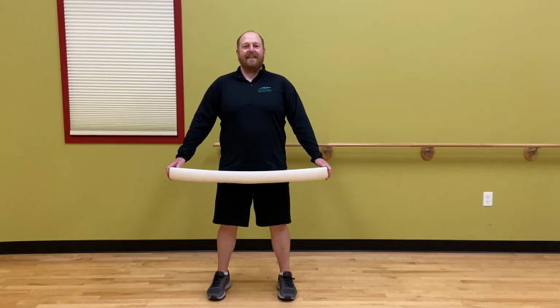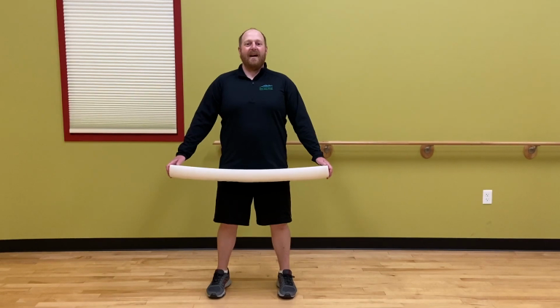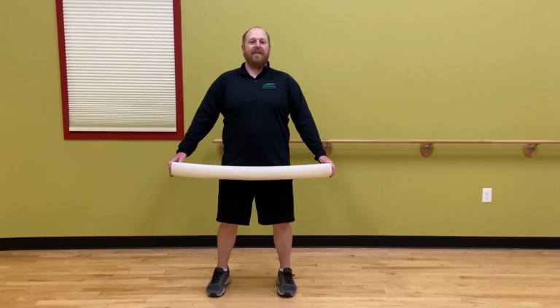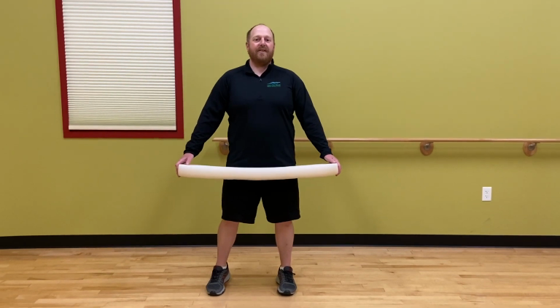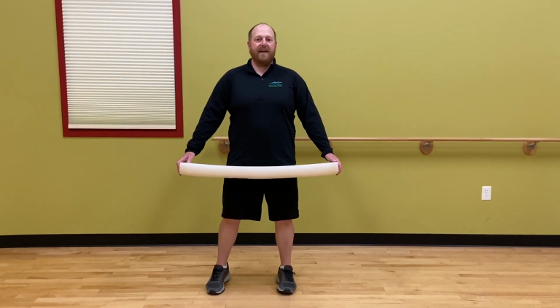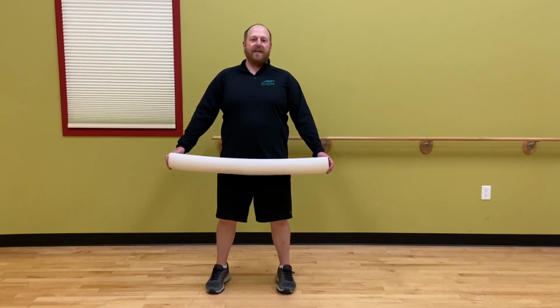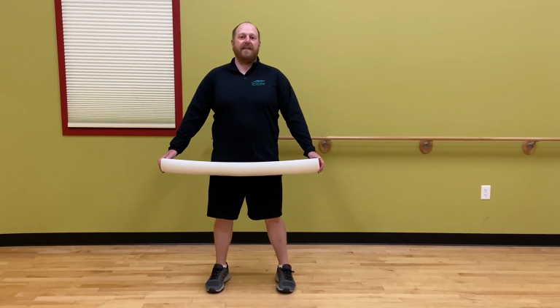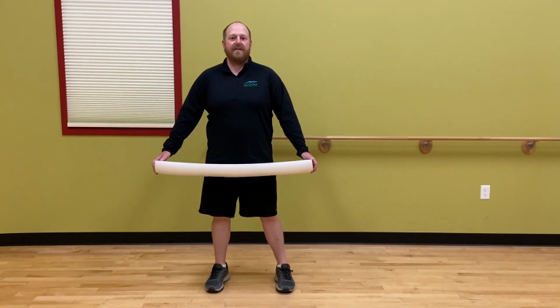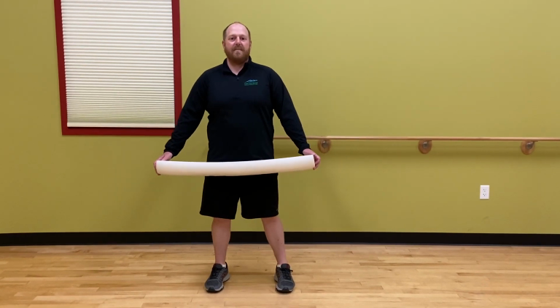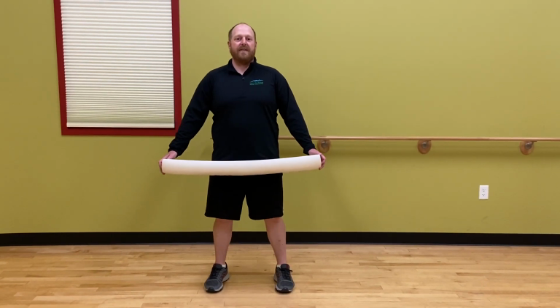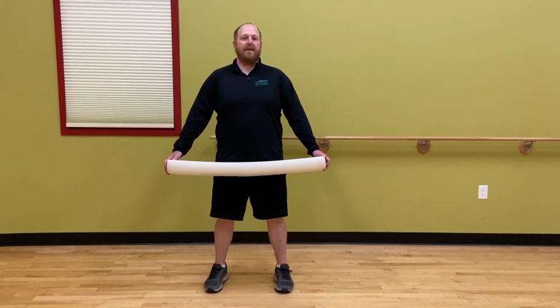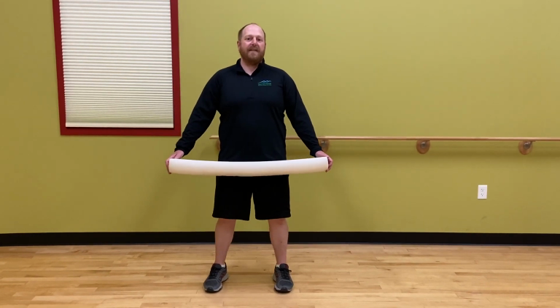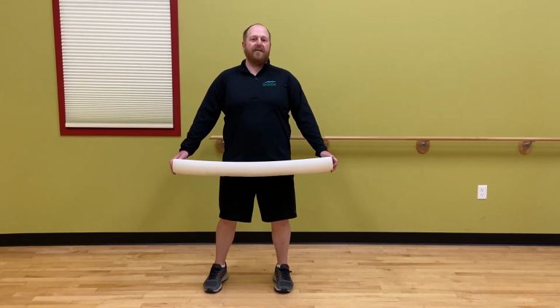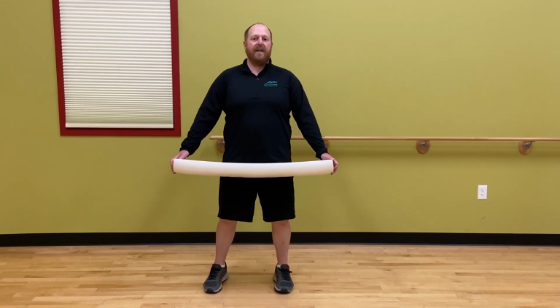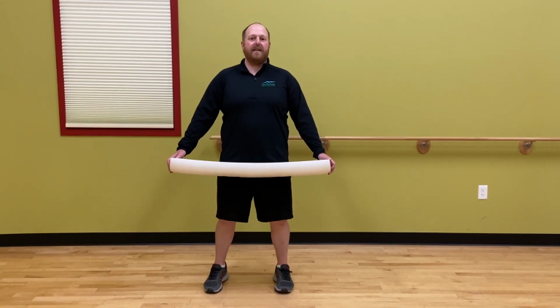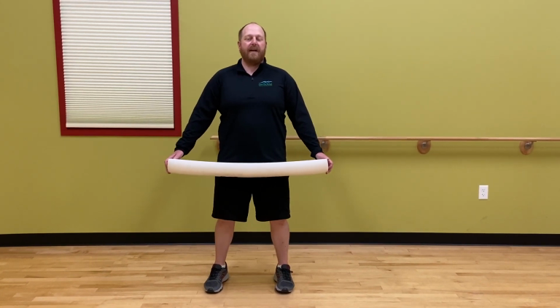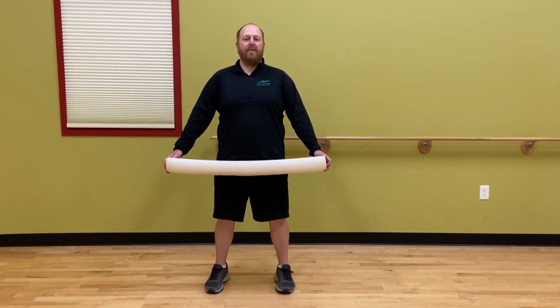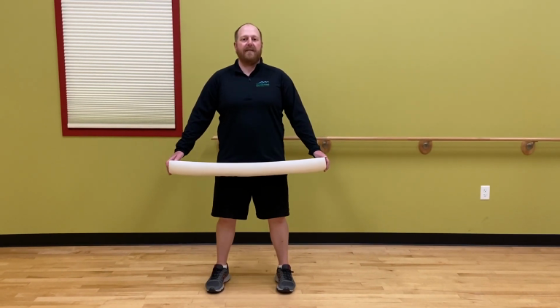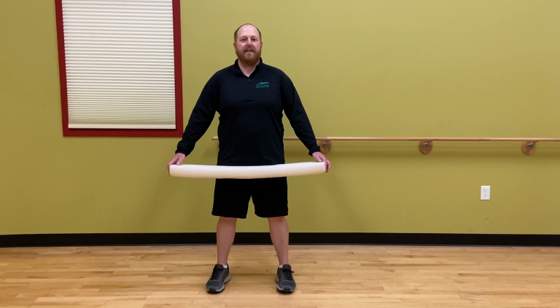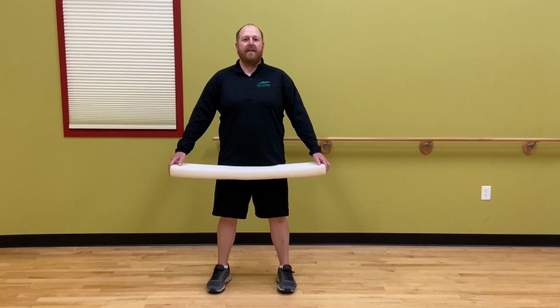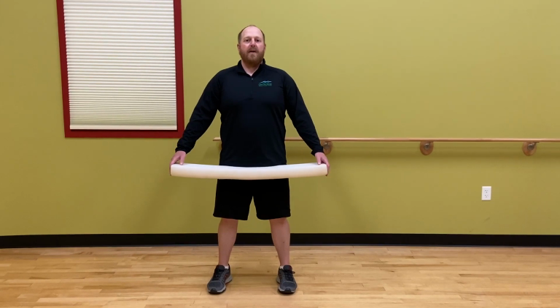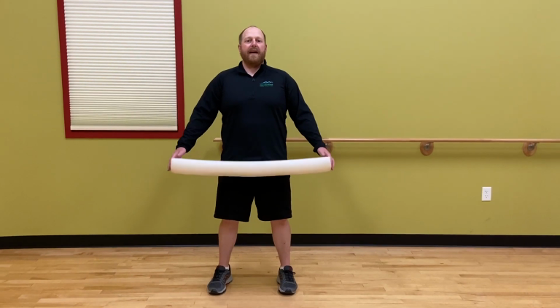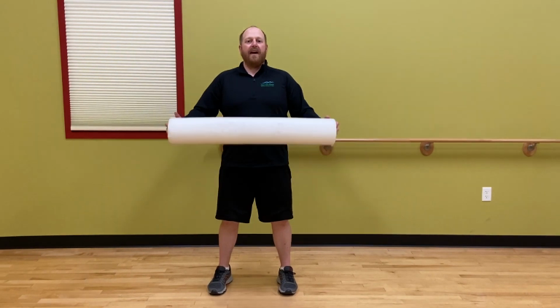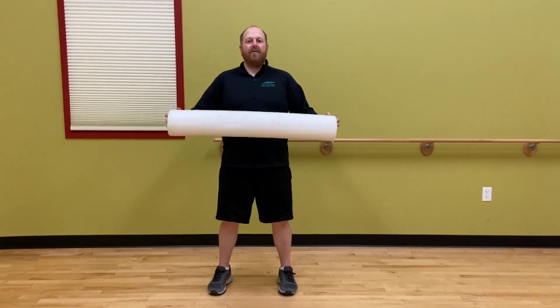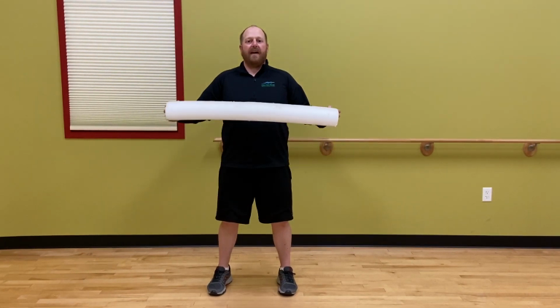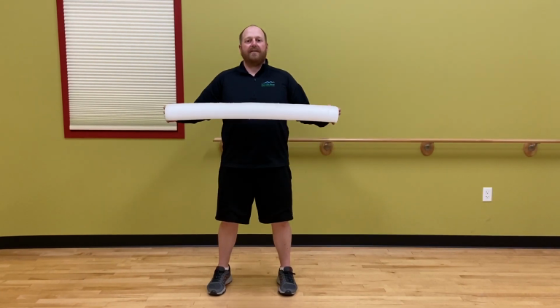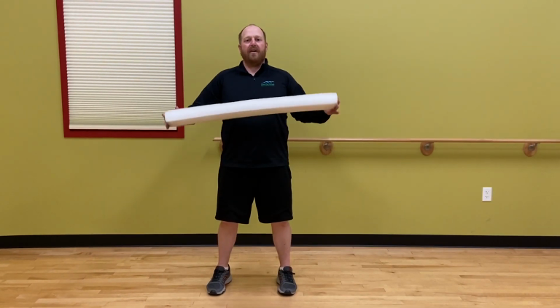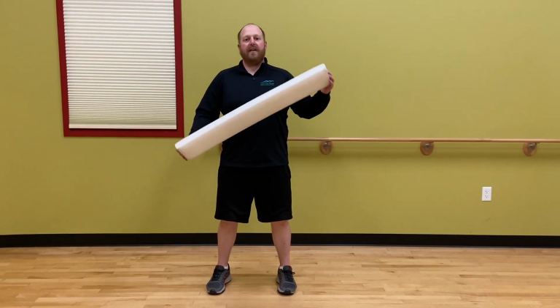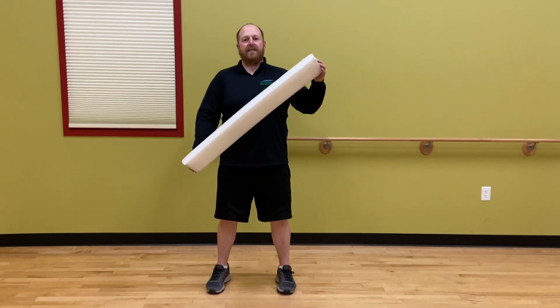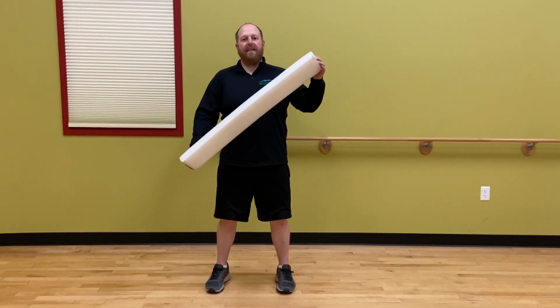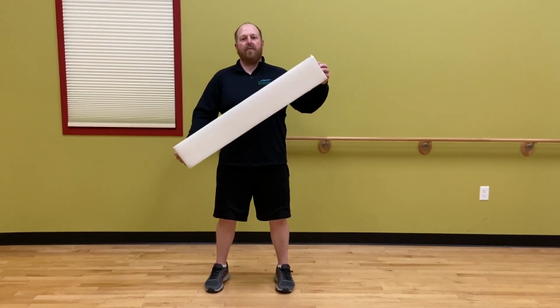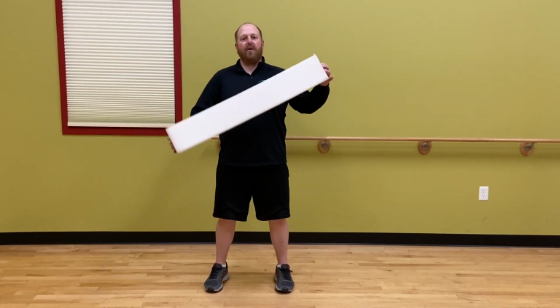Hi, I'm Eric, Certified Strength and Conditioning Specialist and Master Certified in the Burdenko Method. Burdenko Half Roll Class. All you'll need is a half foam roll.